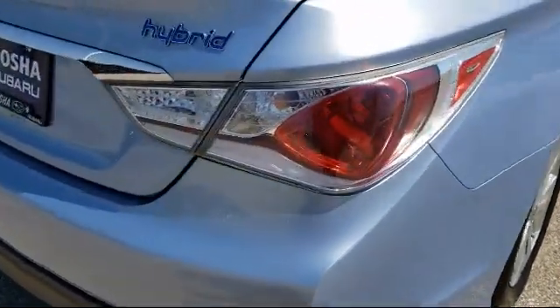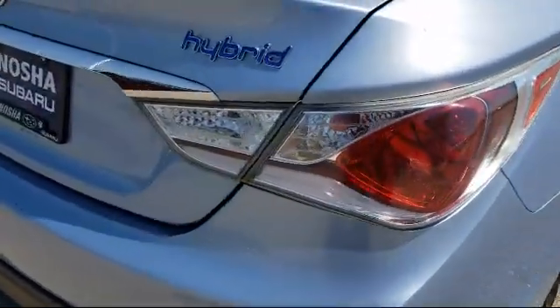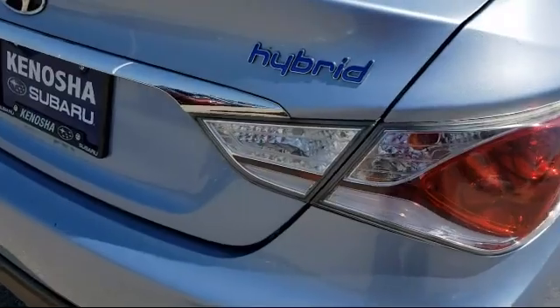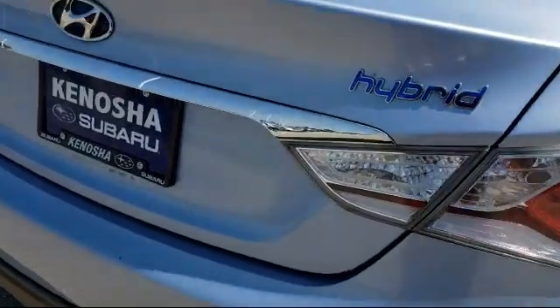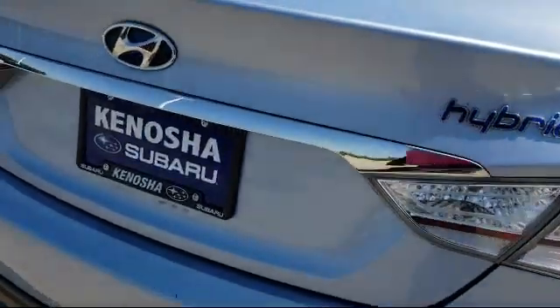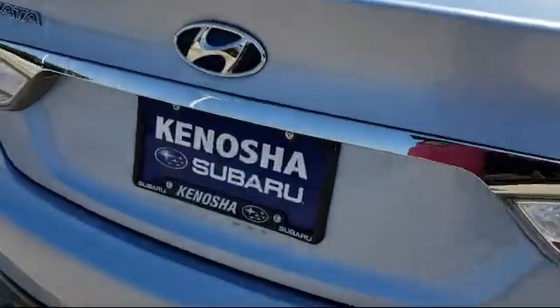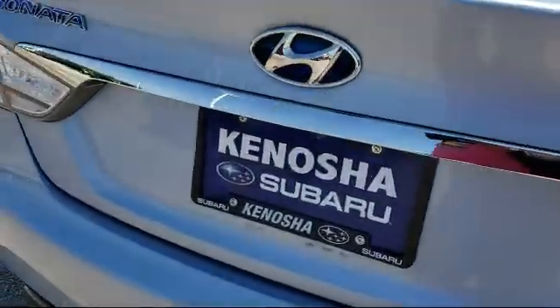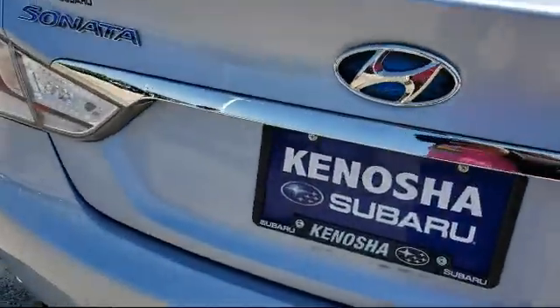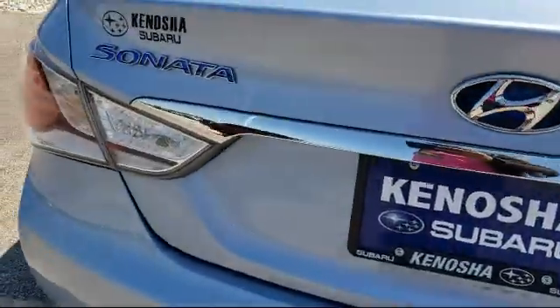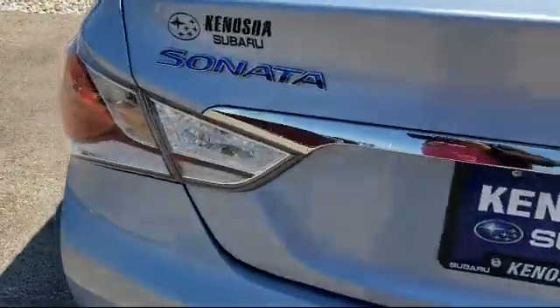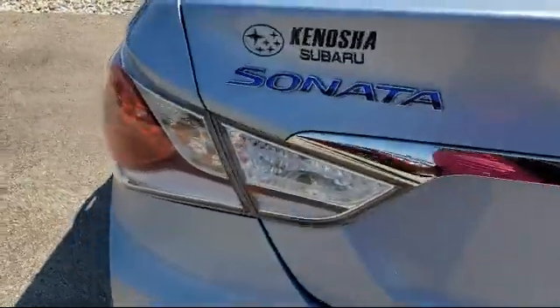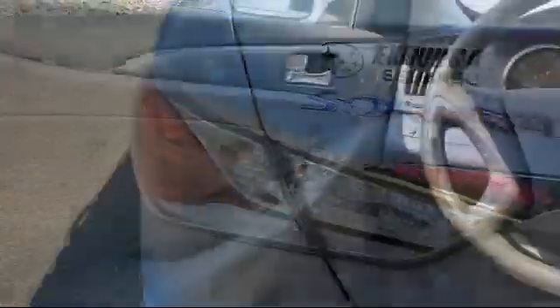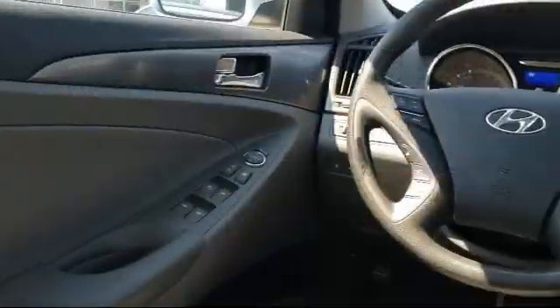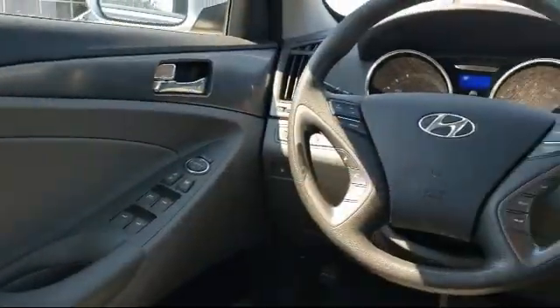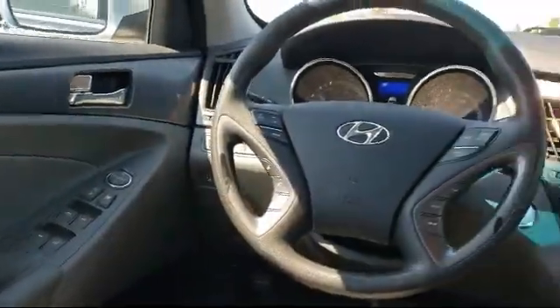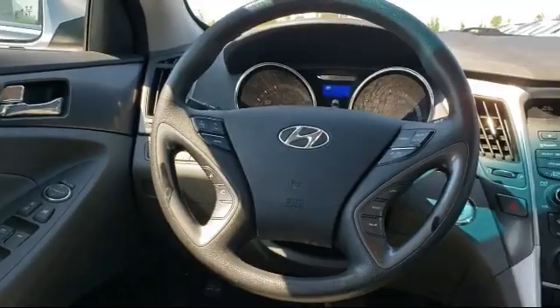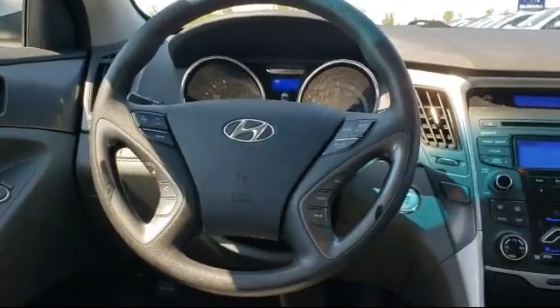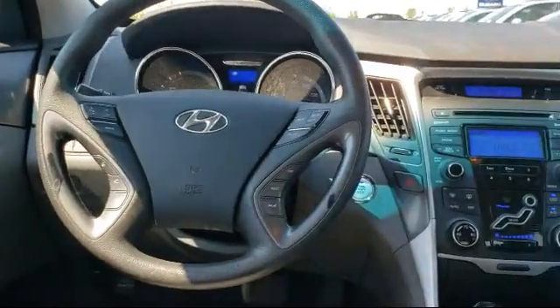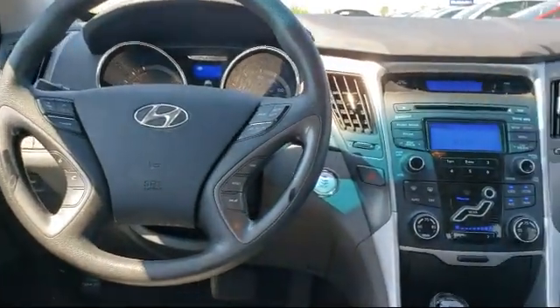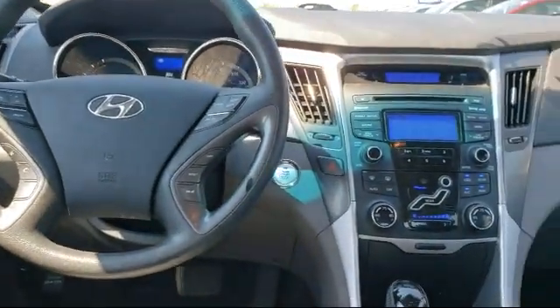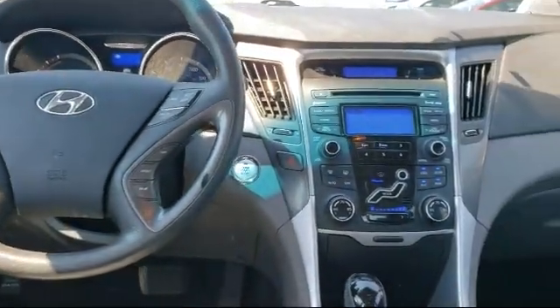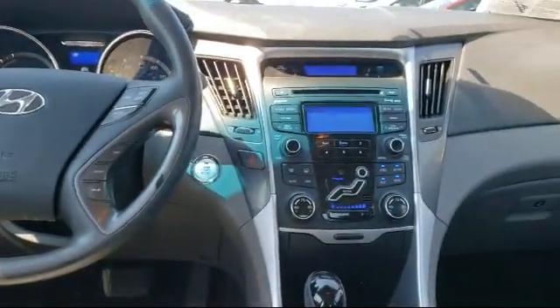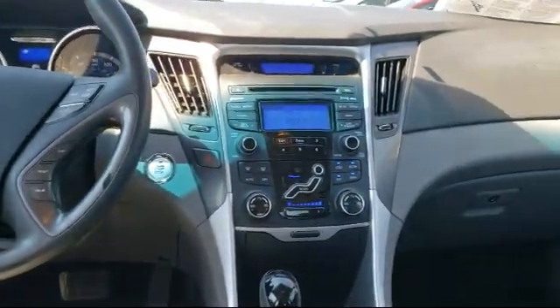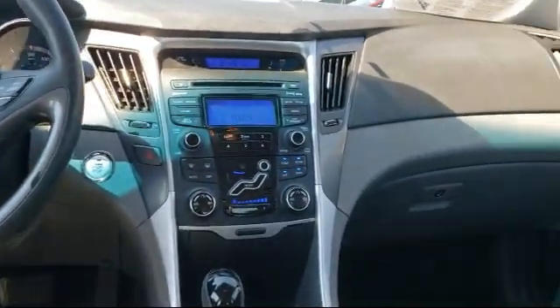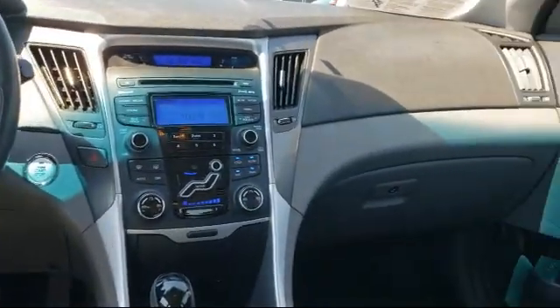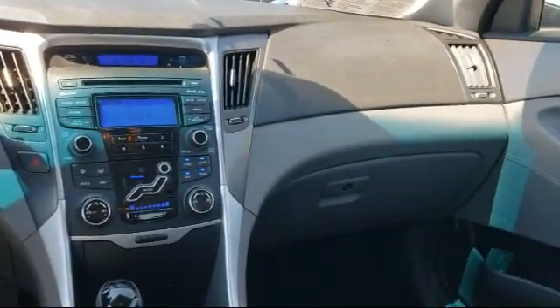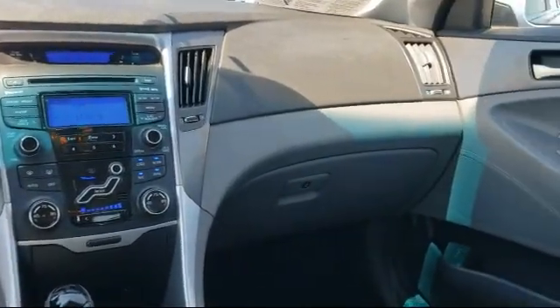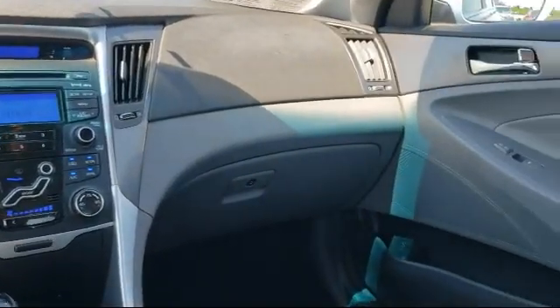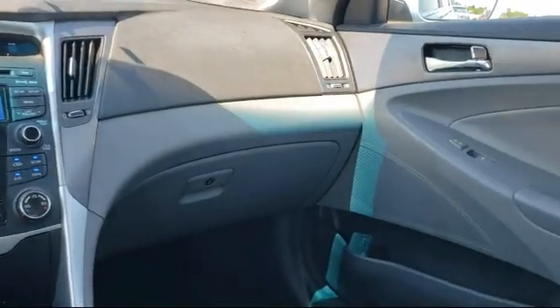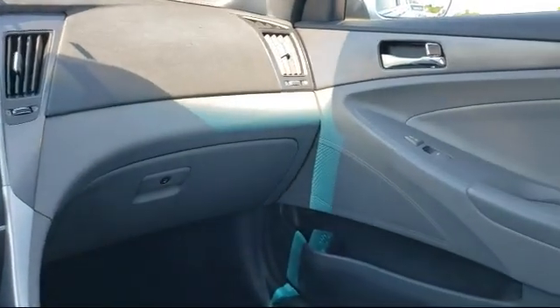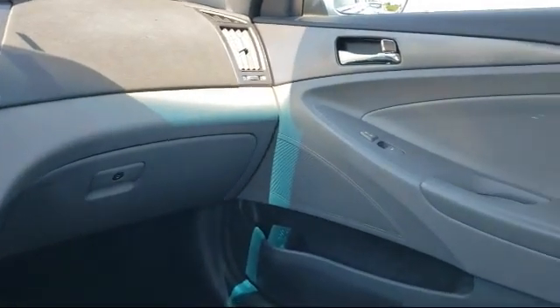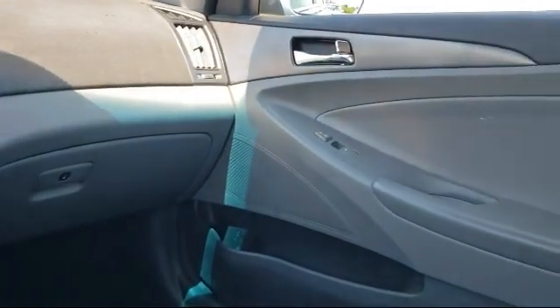Here at Kenosha Subaru, customer service is our top priority. We take care of our customers before, during, and after they purchase their vehicle. Our friendly and knowledgeable staff is ready to make sure that you have the best experience.